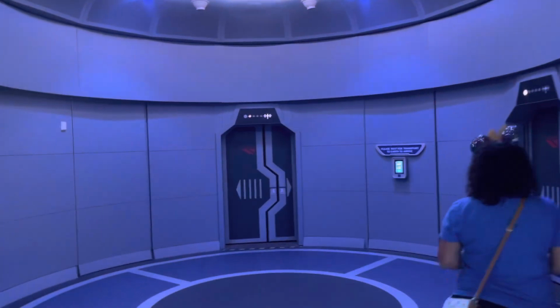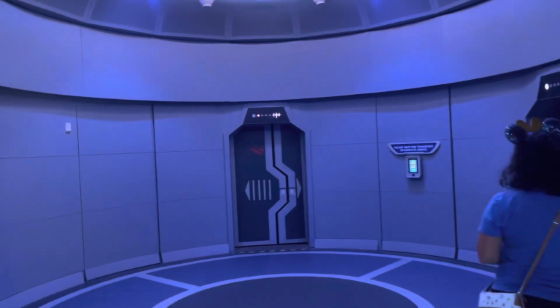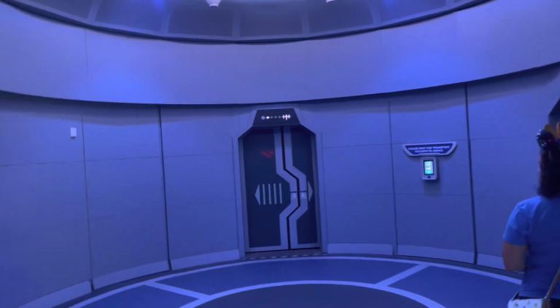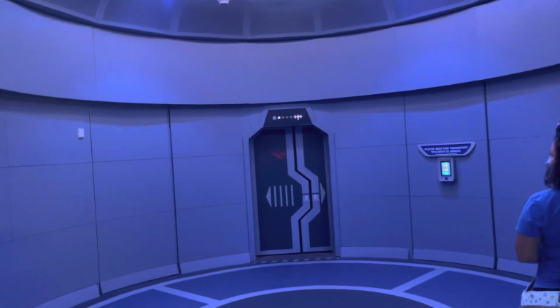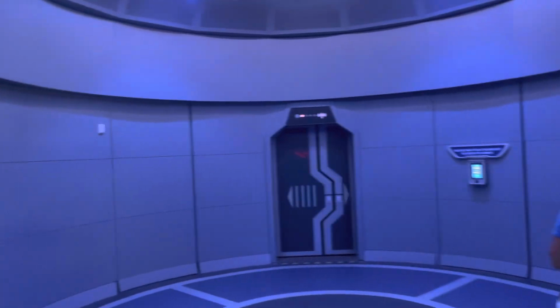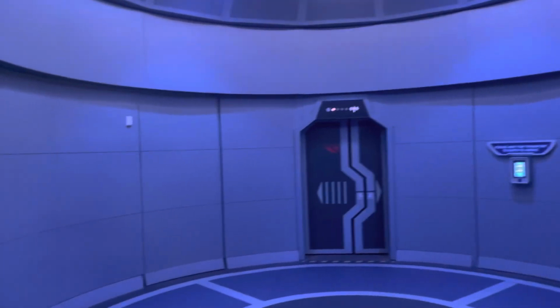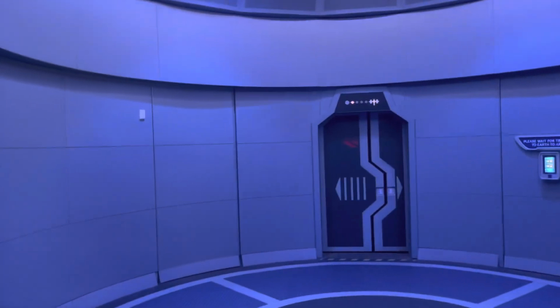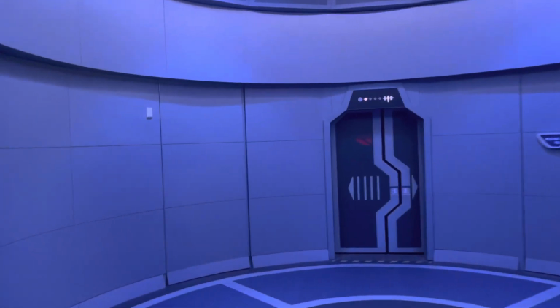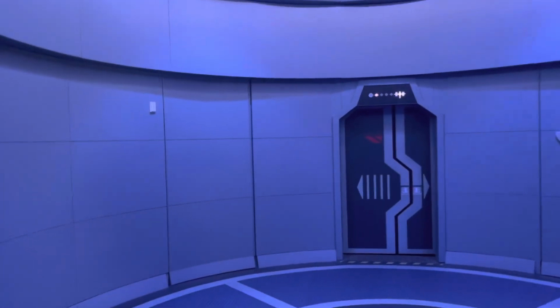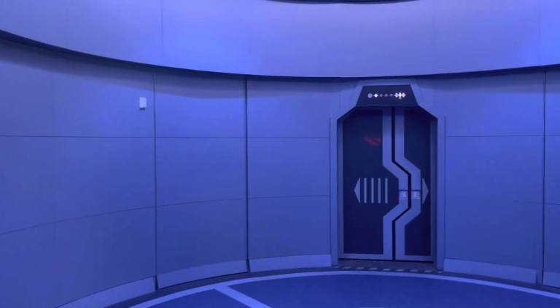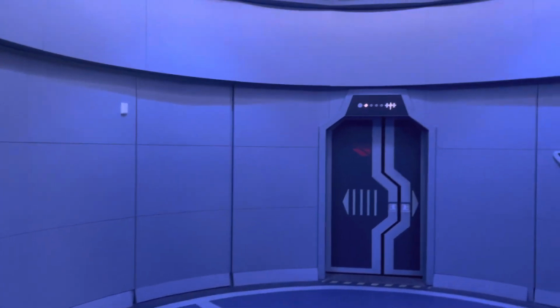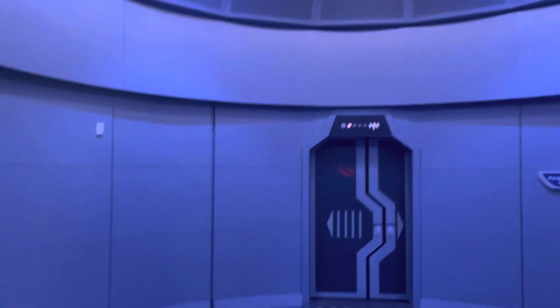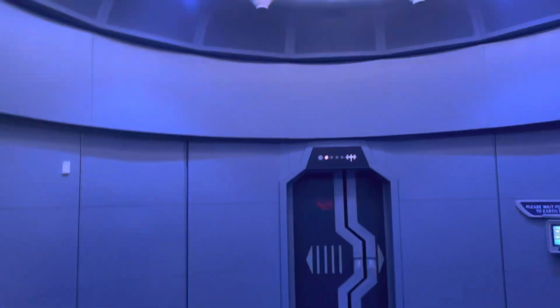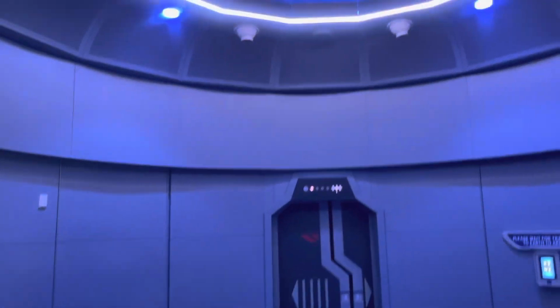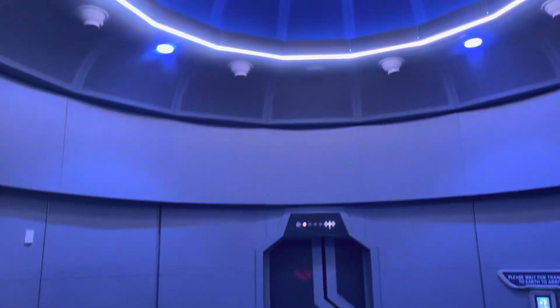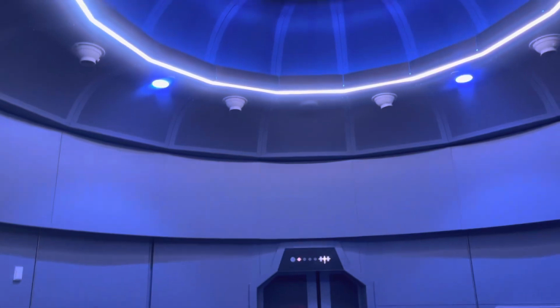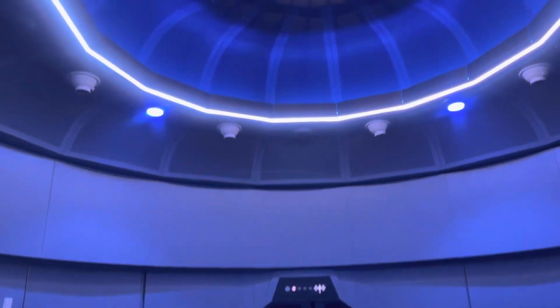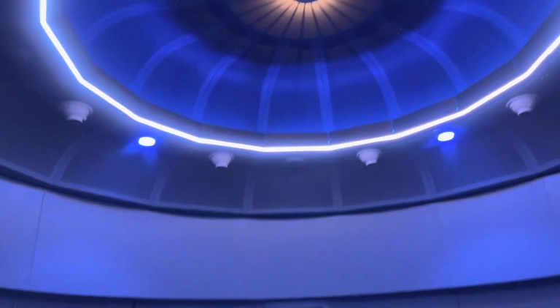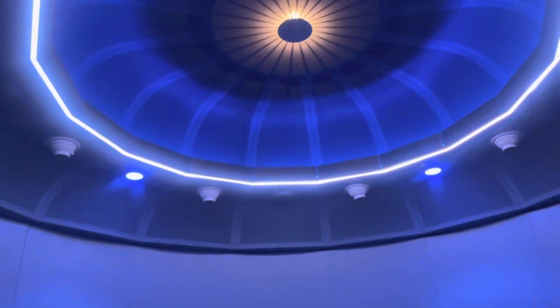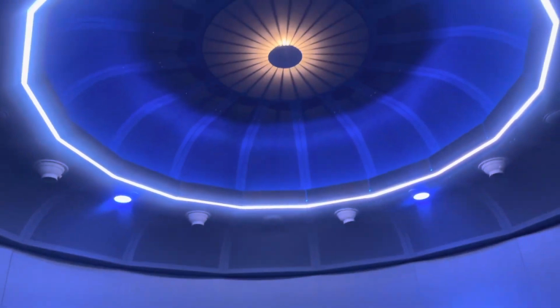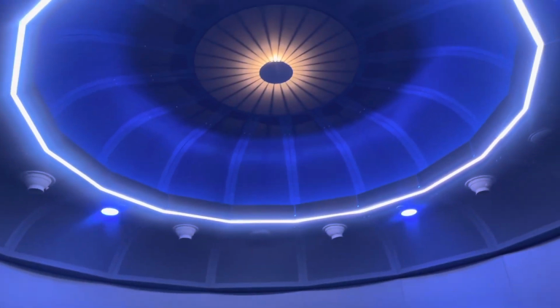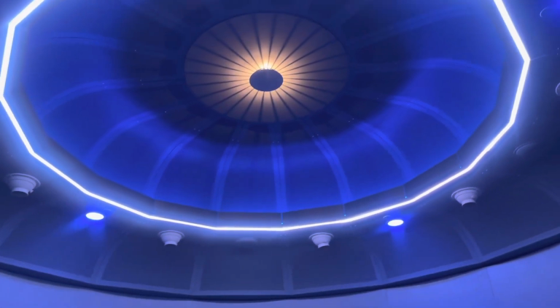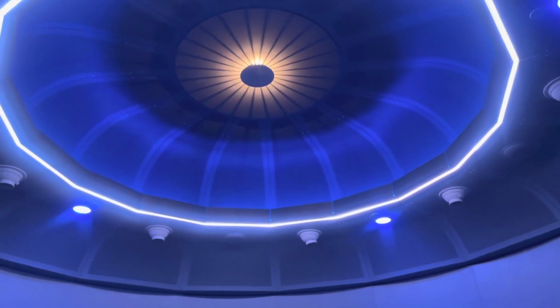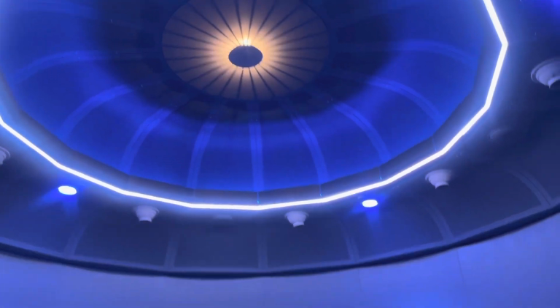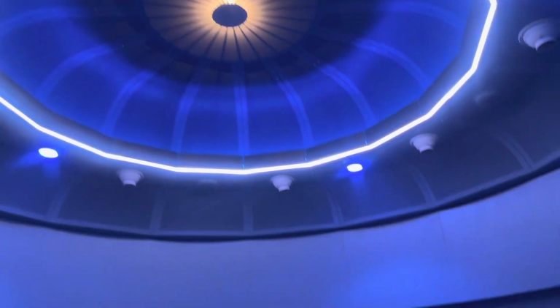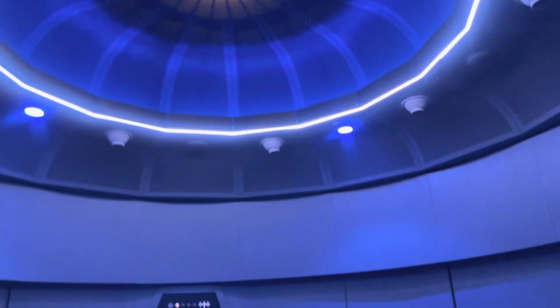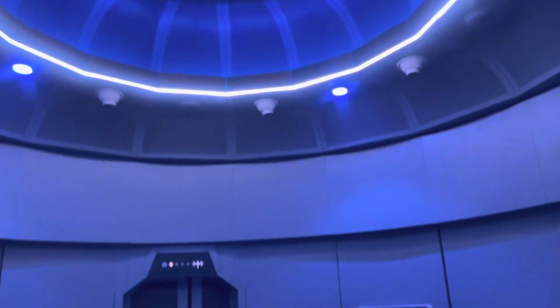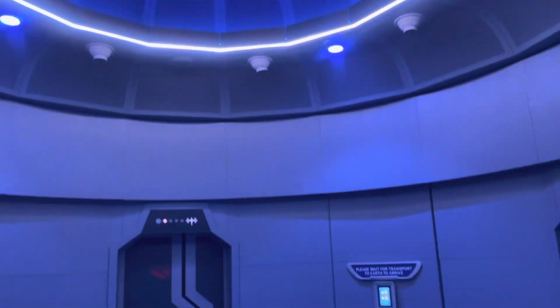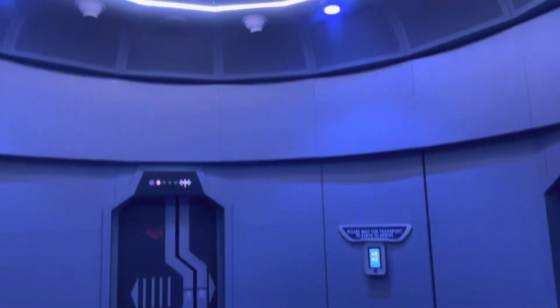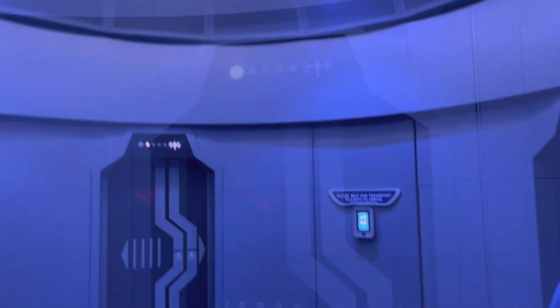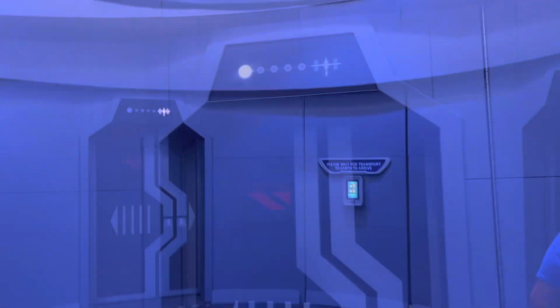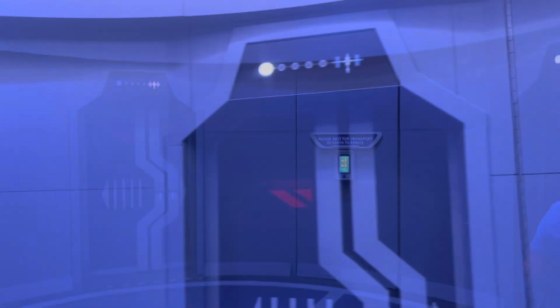Roger control. Have a good flight, Kilo 7. See you on the rebound.